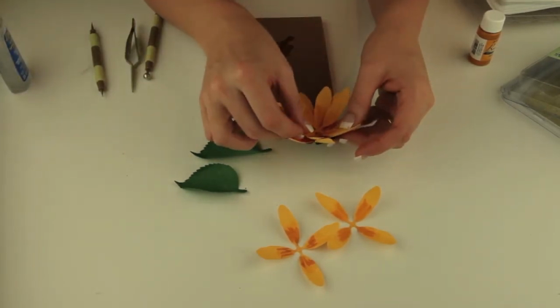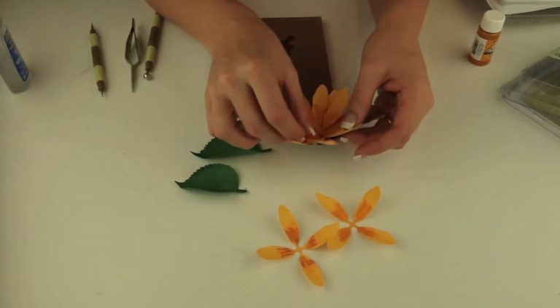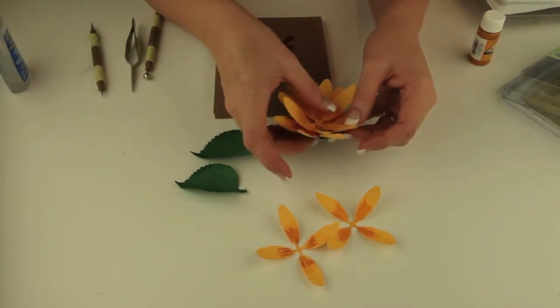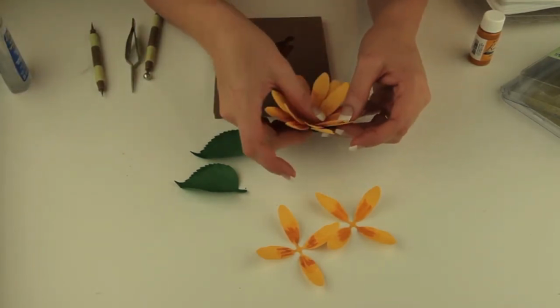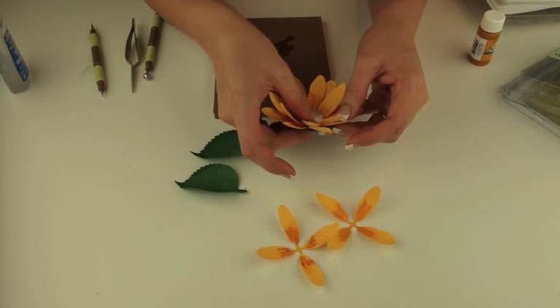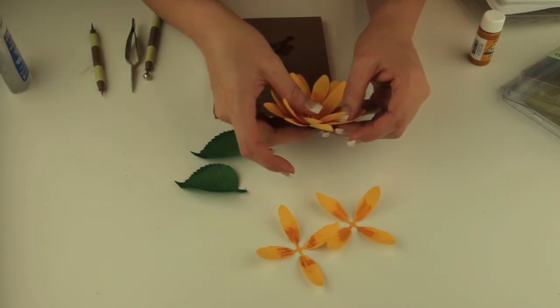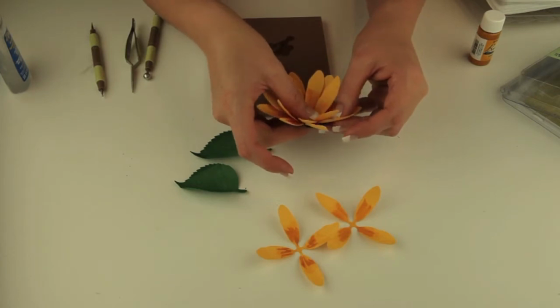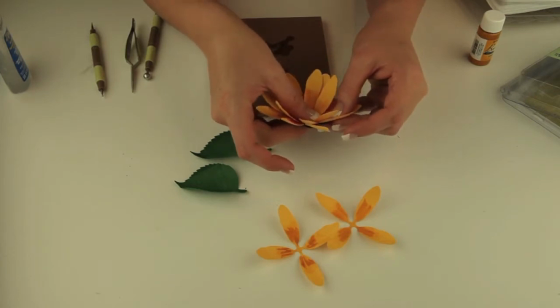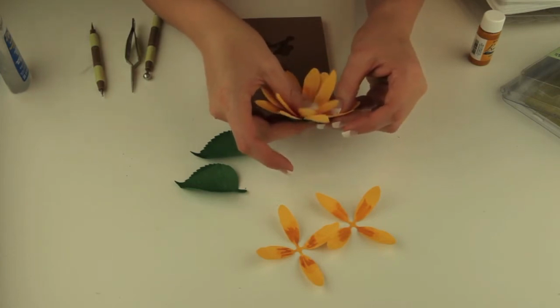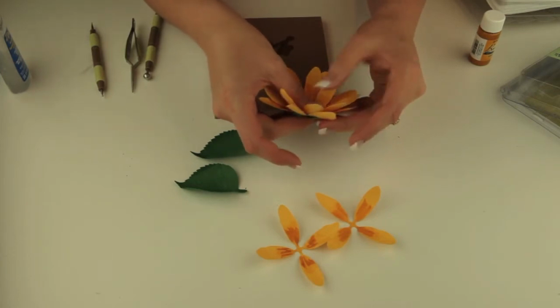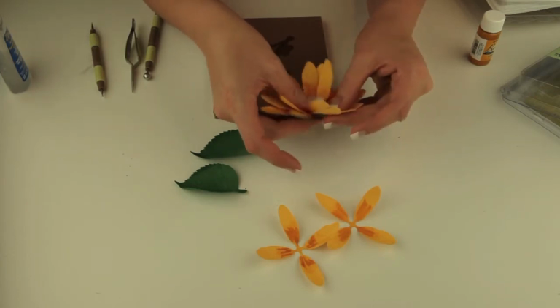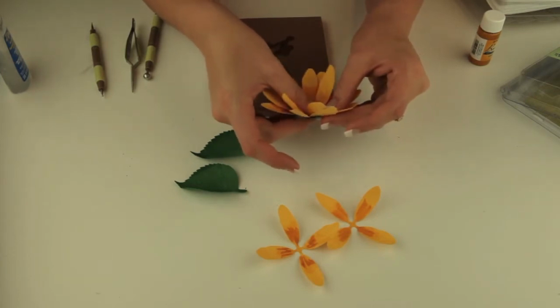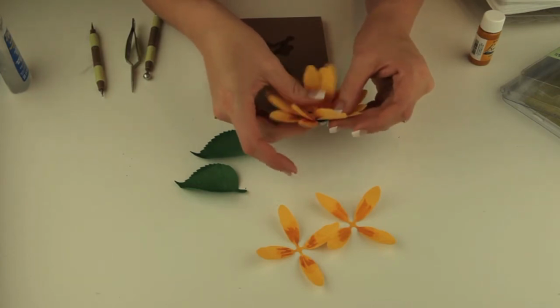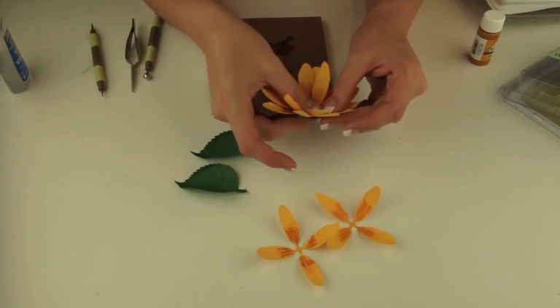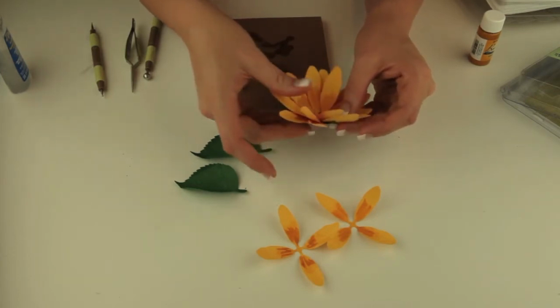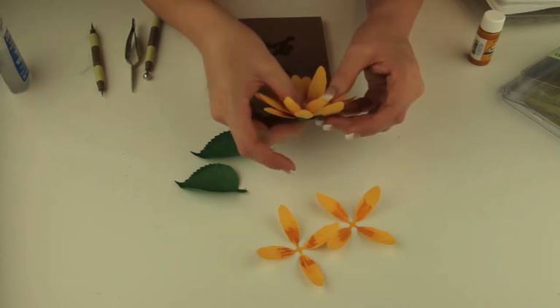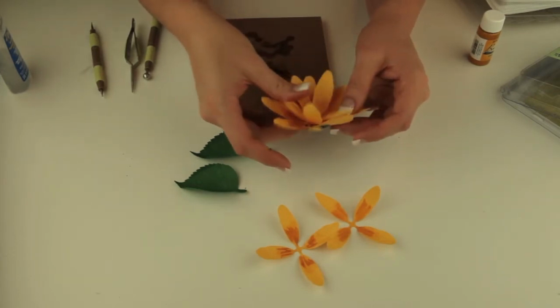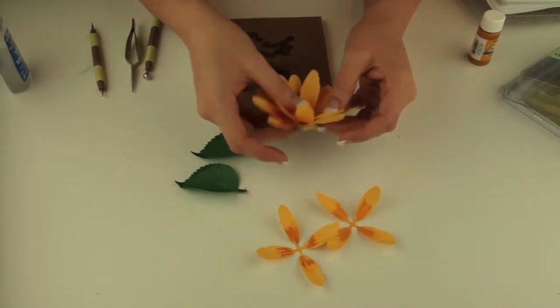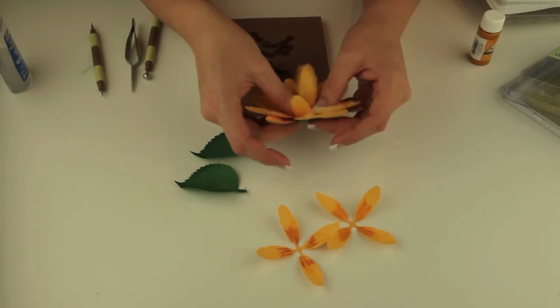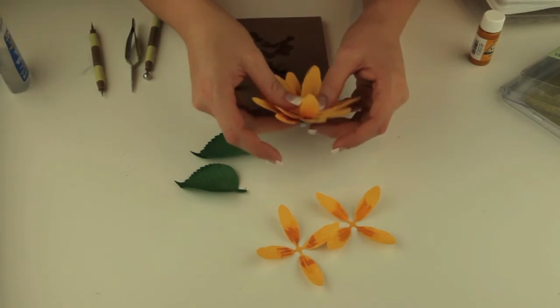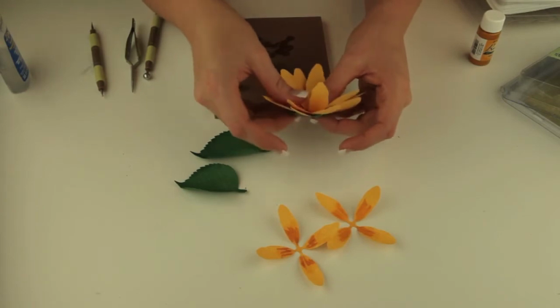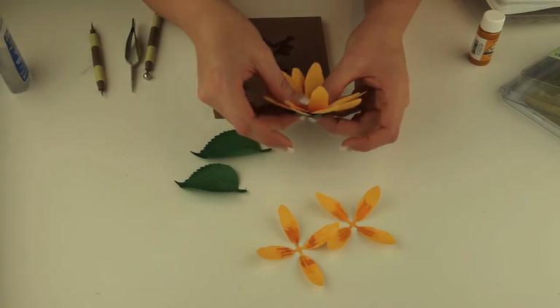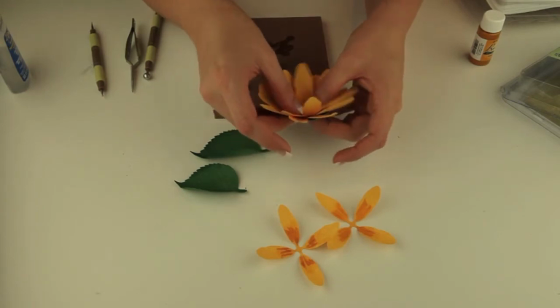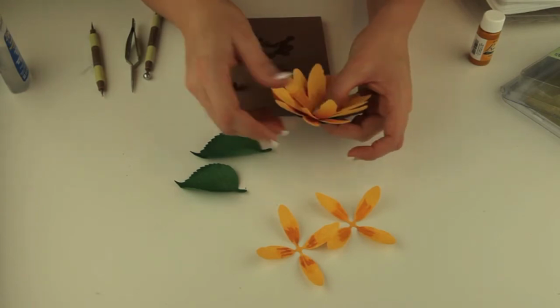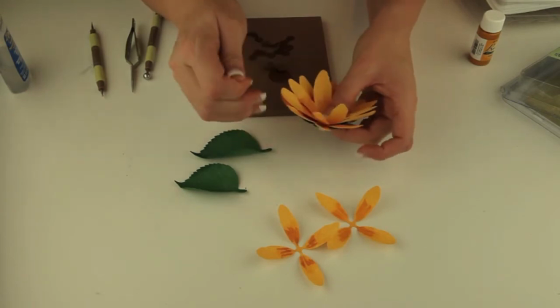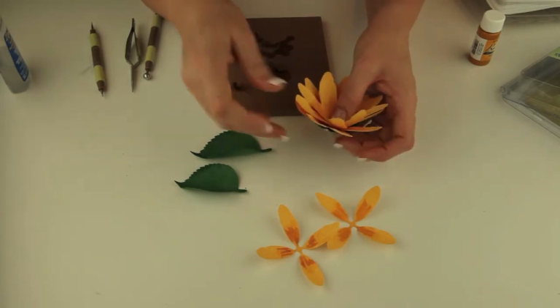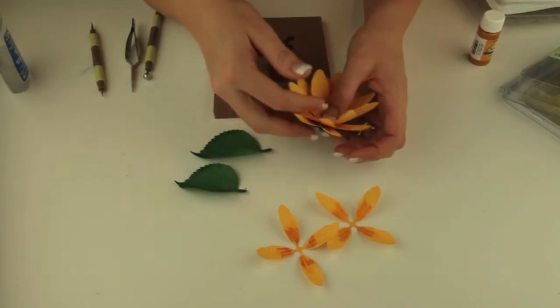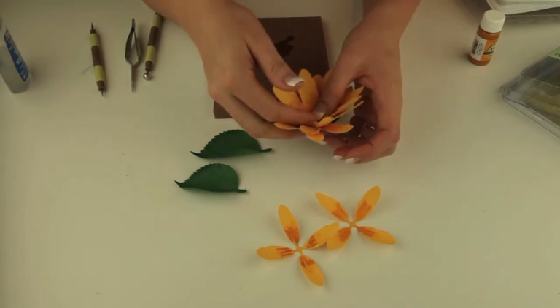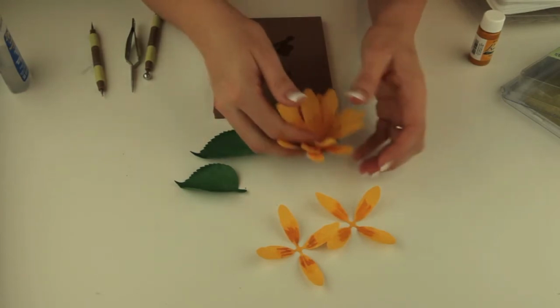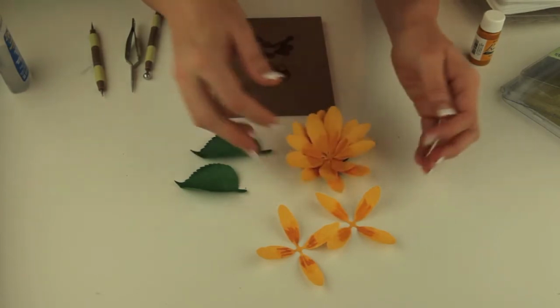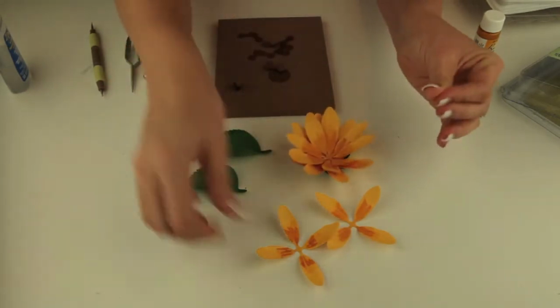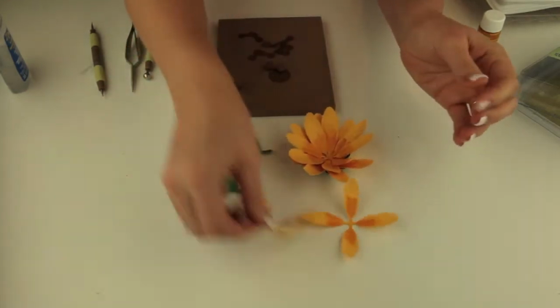Just so you know, I grew up in the middle of South Dakota in the summertime and my father grew sunflowers, so I have a dear spot in my heart for sunflowers.